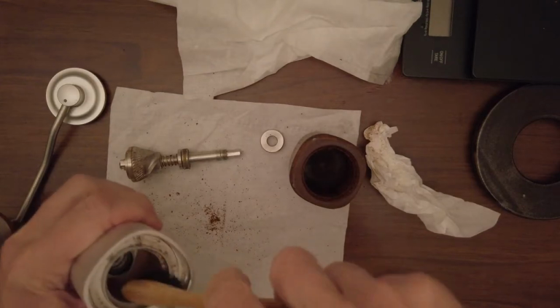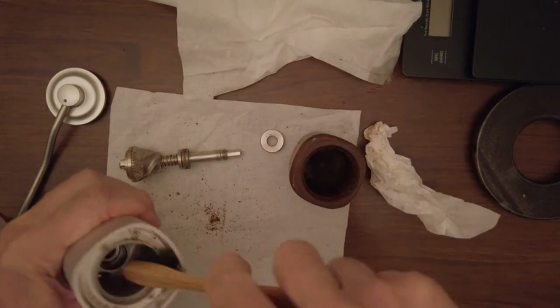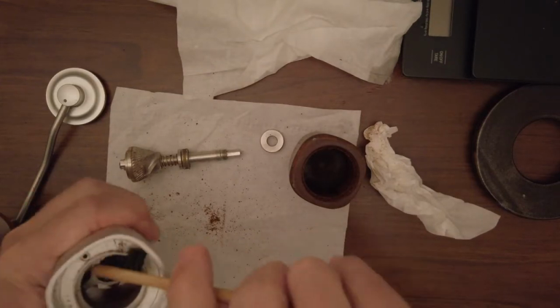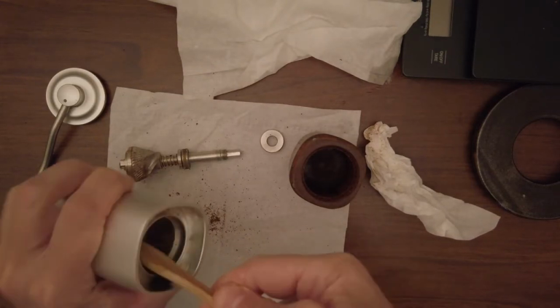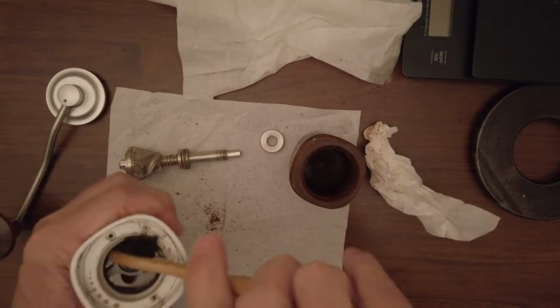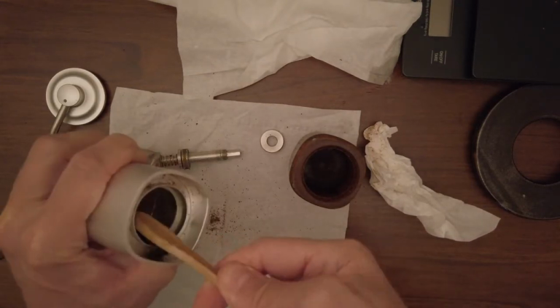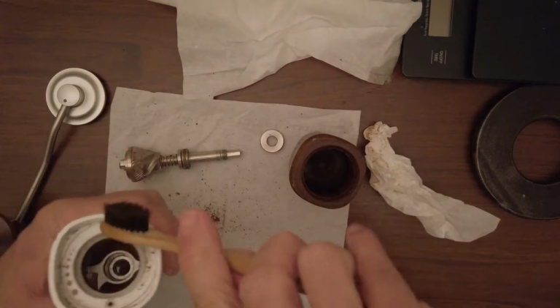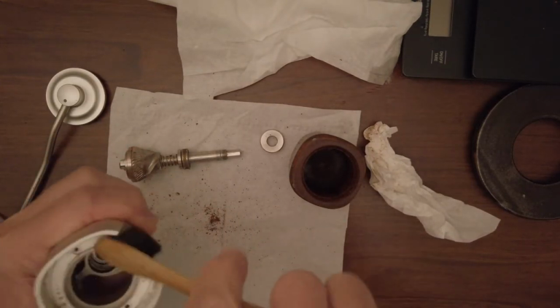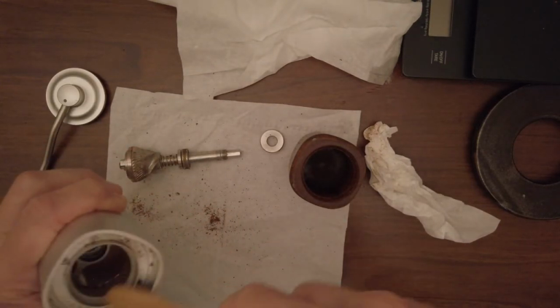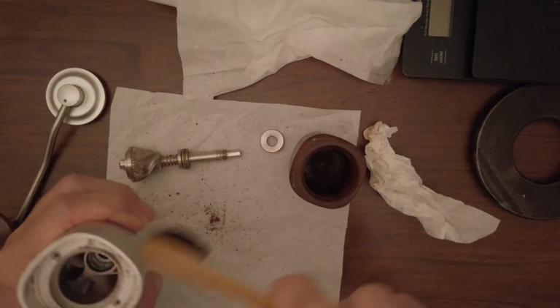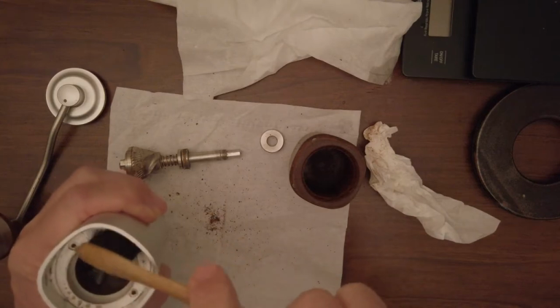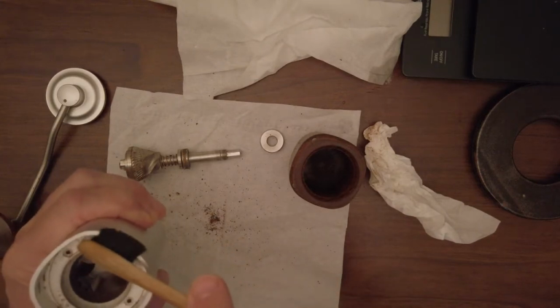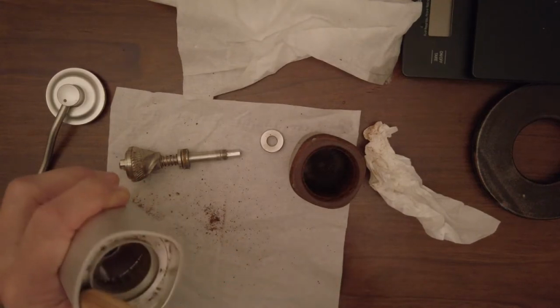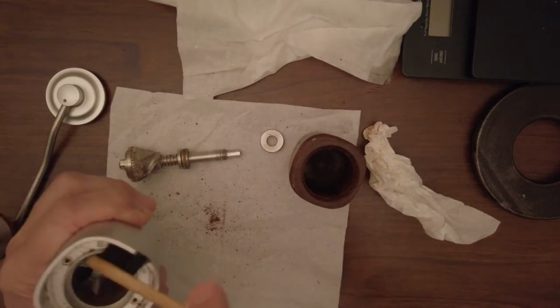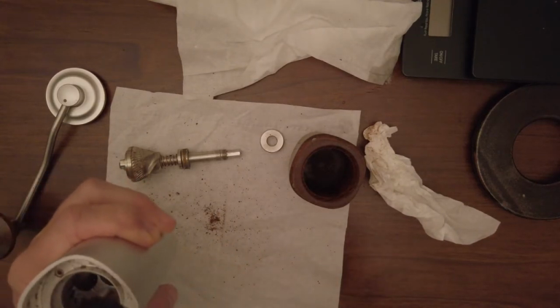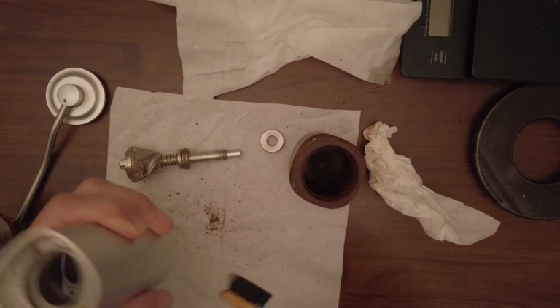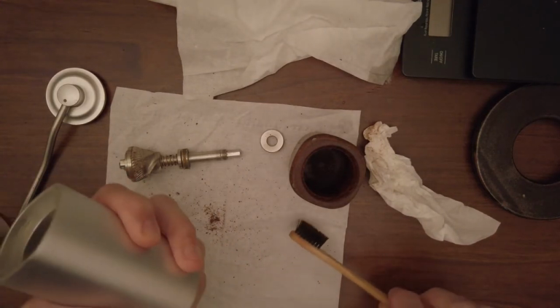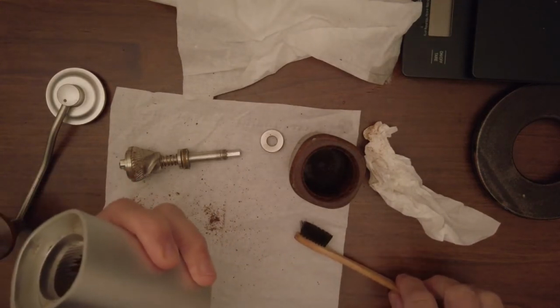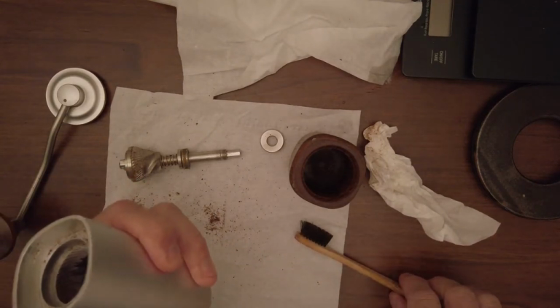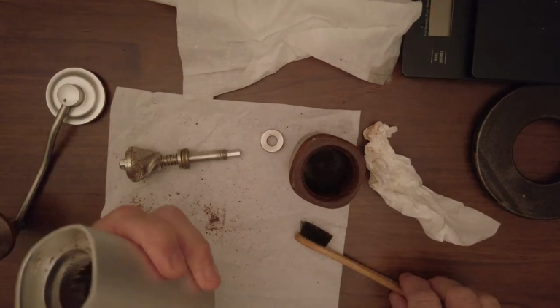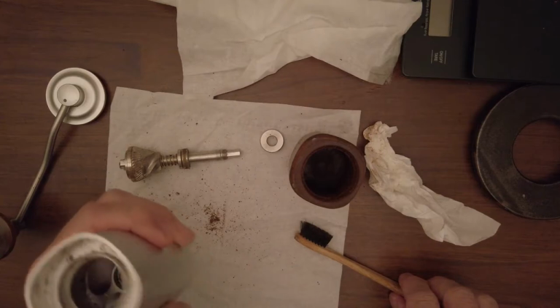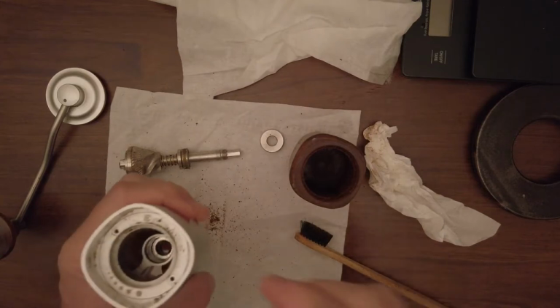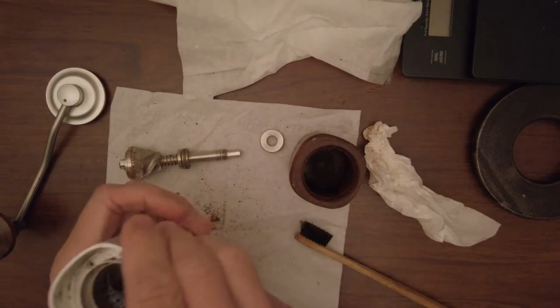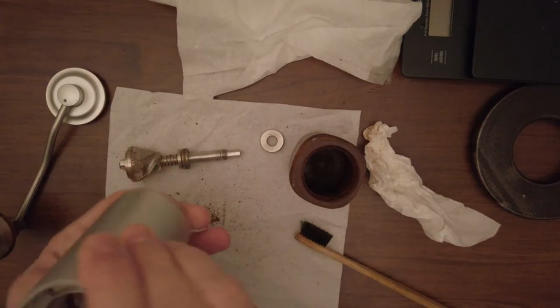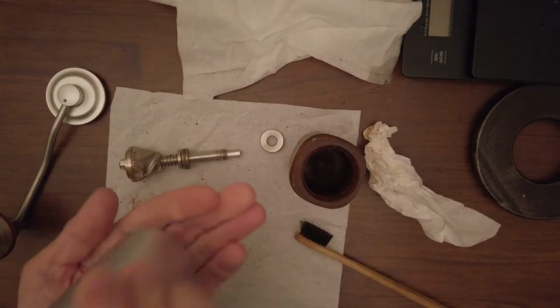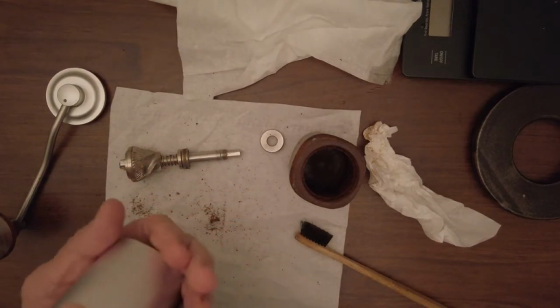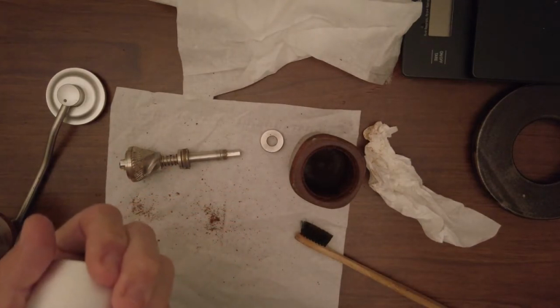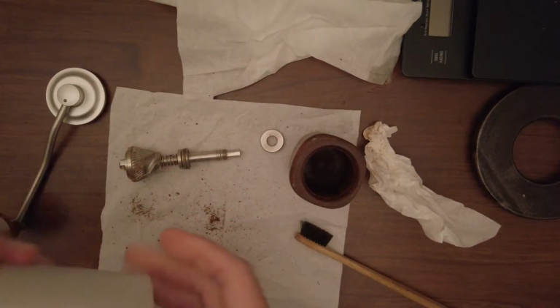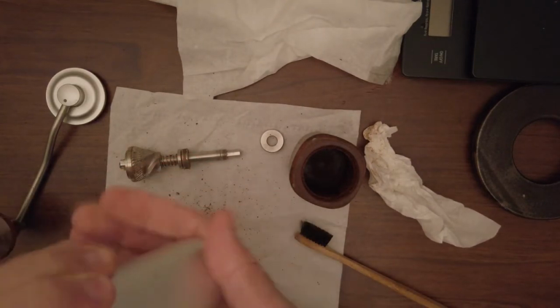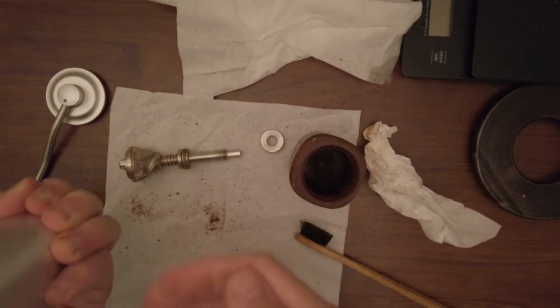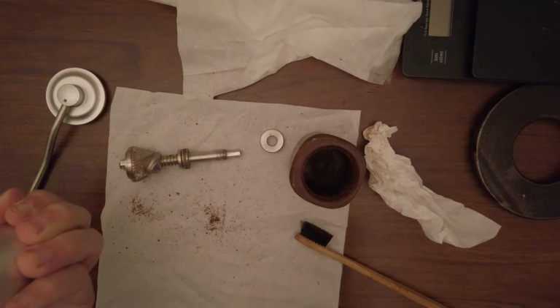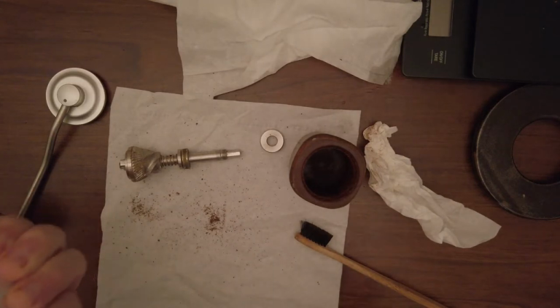I brush out all the old coffee. Usually I clean it like this whenever I change coffee beans or switch to a different brand. I also use blowing to remove debris.